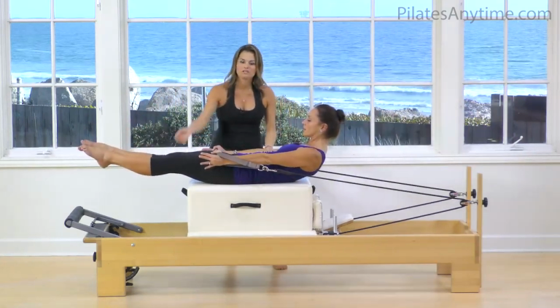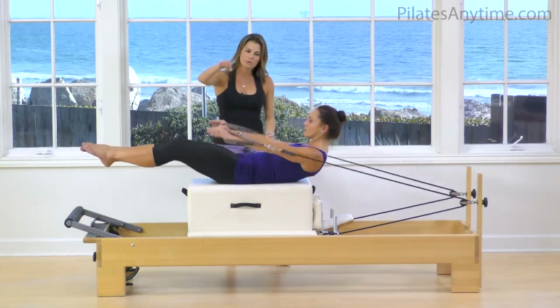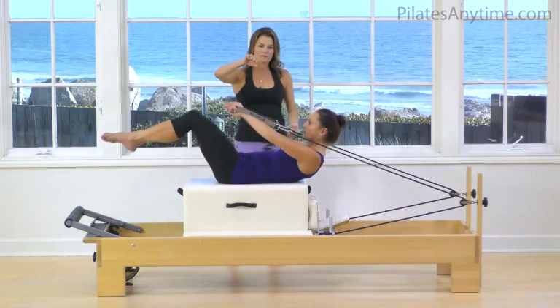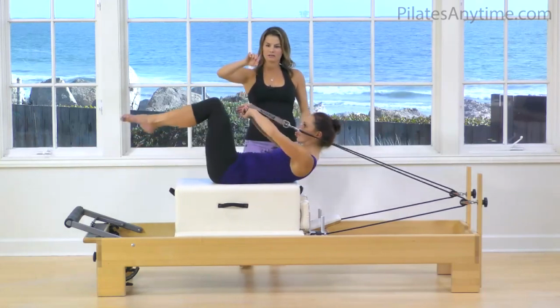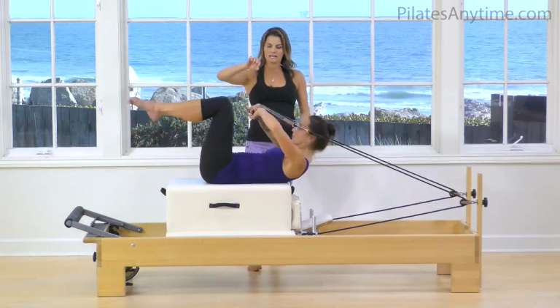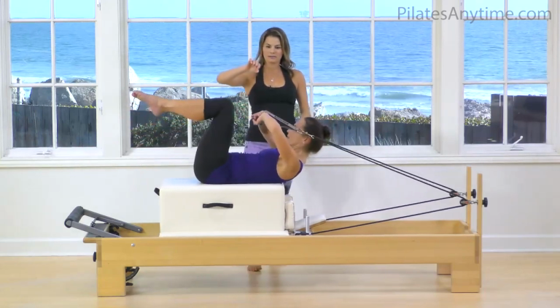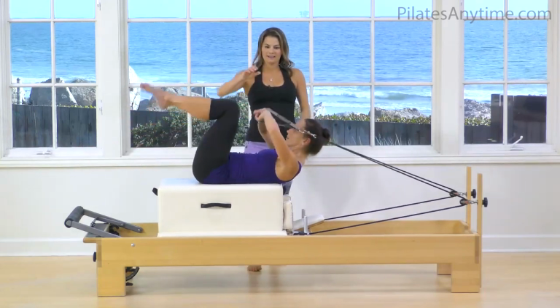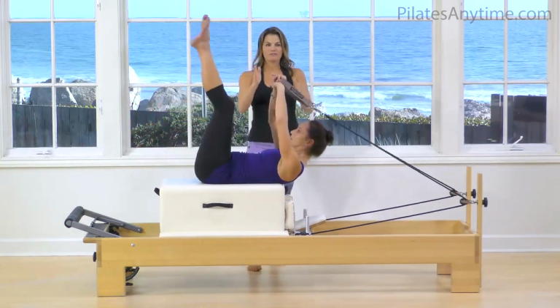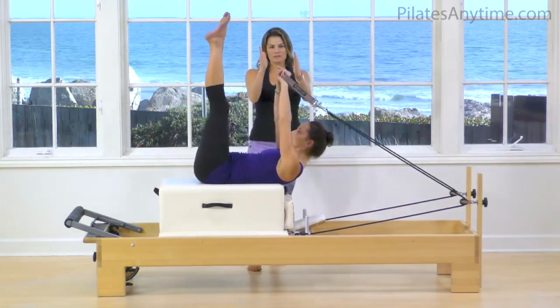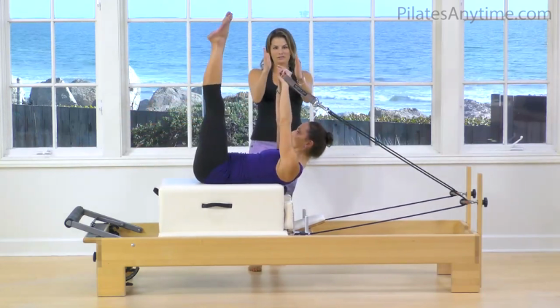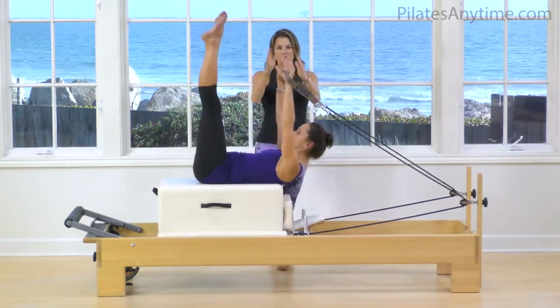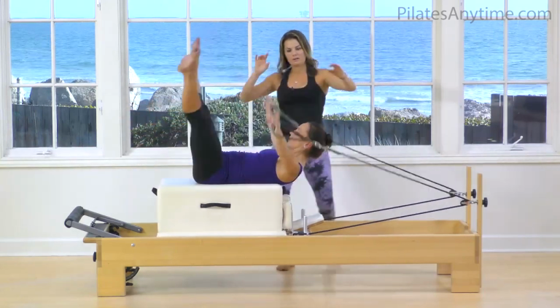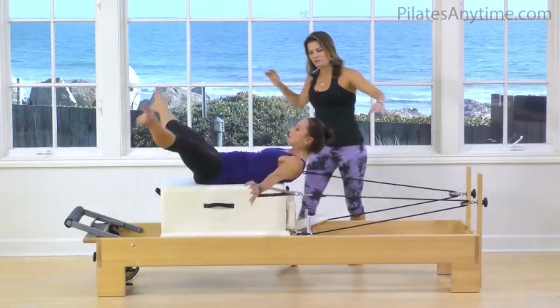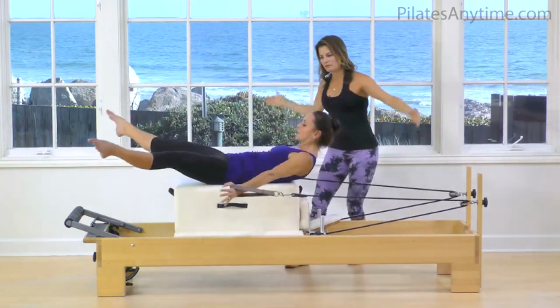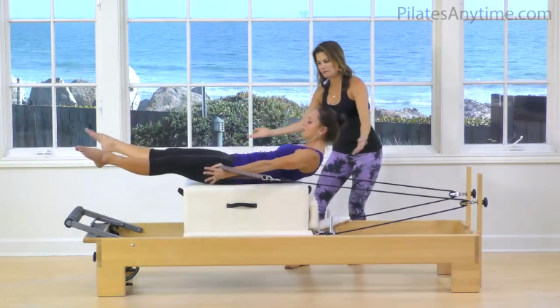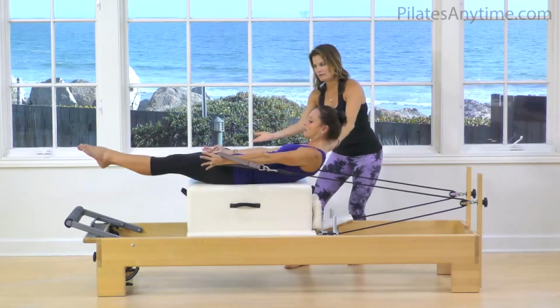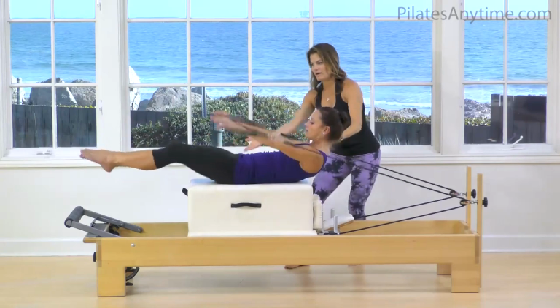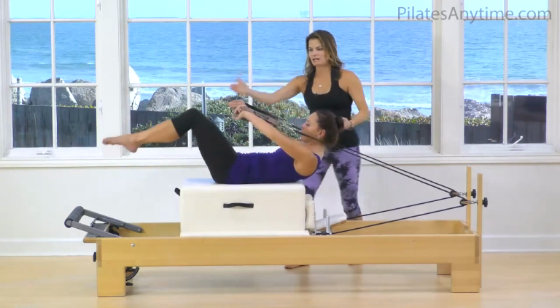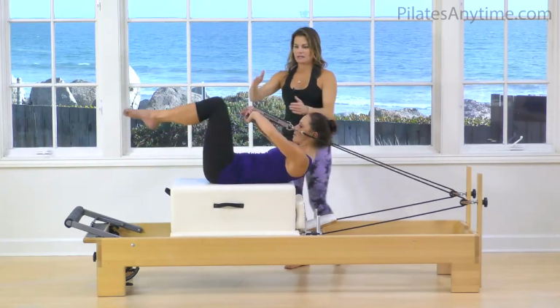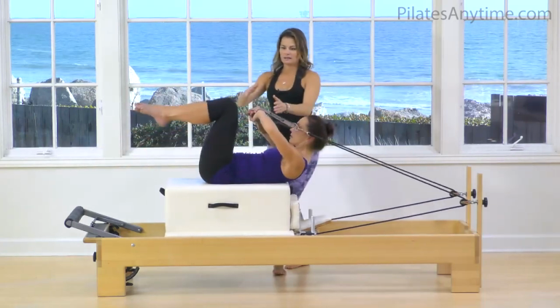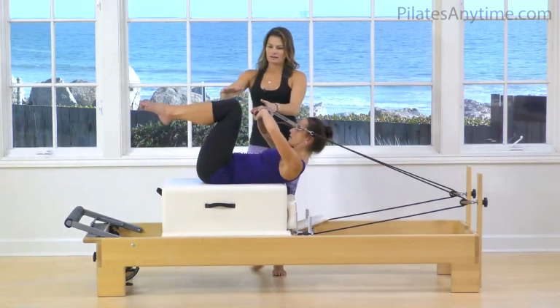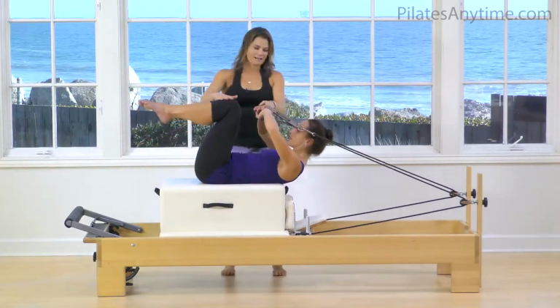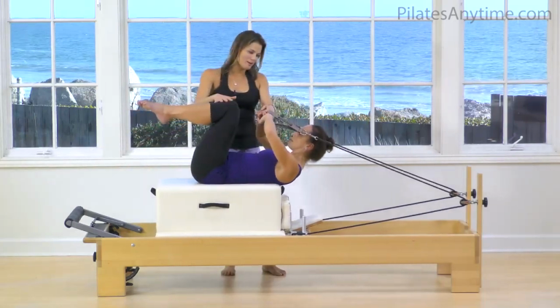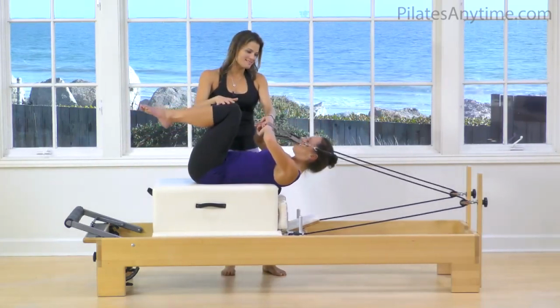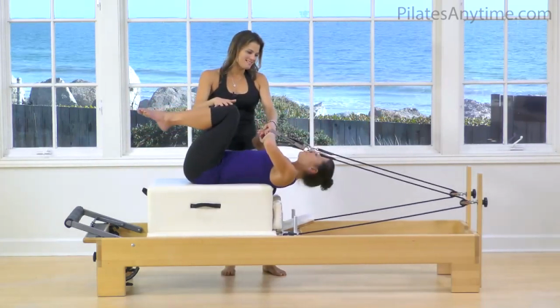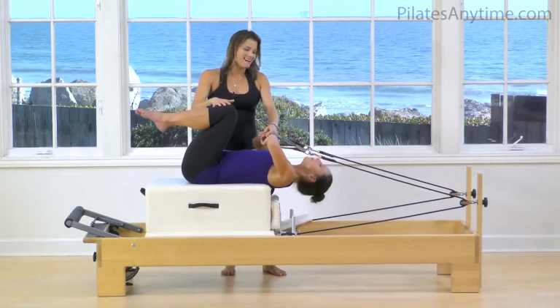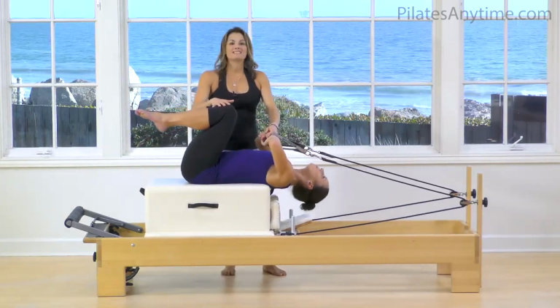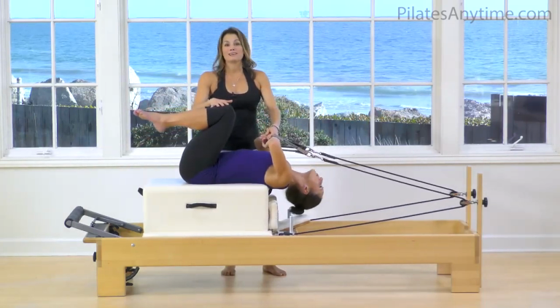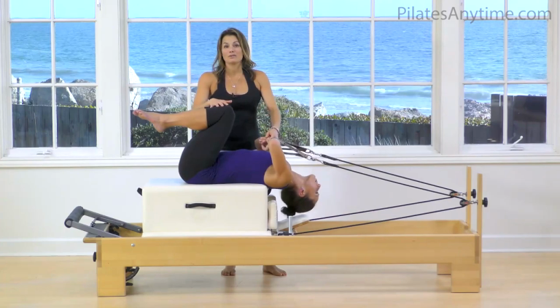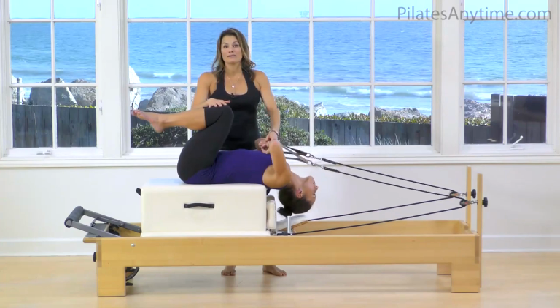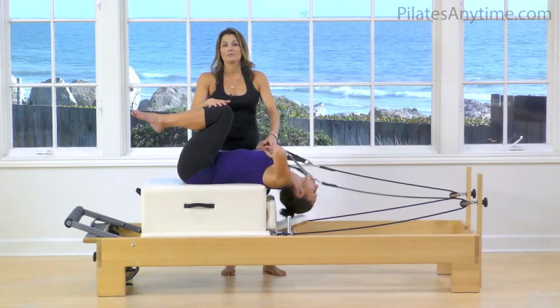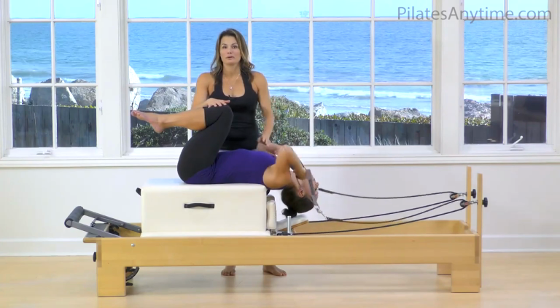Just one more time — cleaning up and viewing the backstroke. Beautiful. And gently come in and come to rest. That's the backstroke on the reformer.